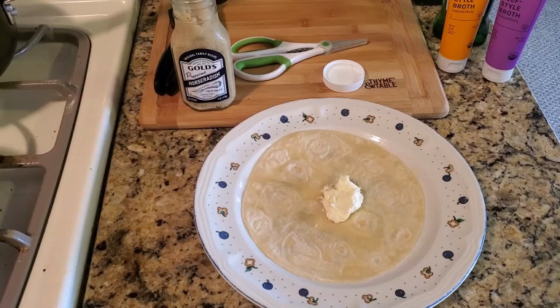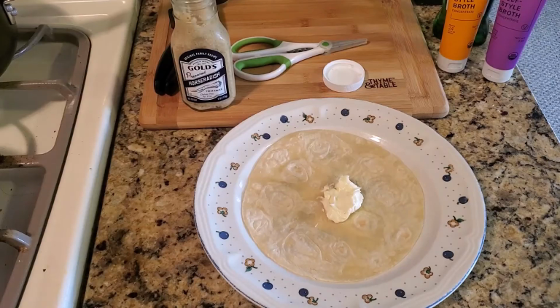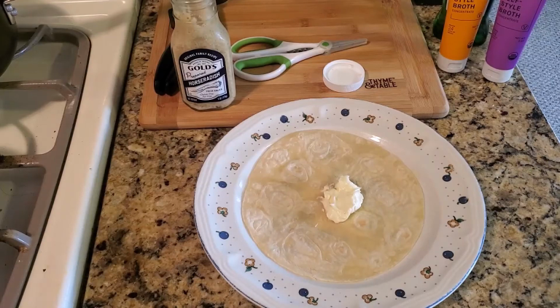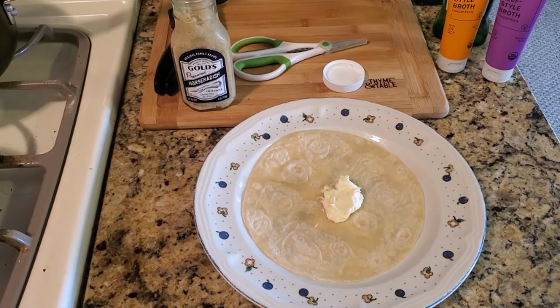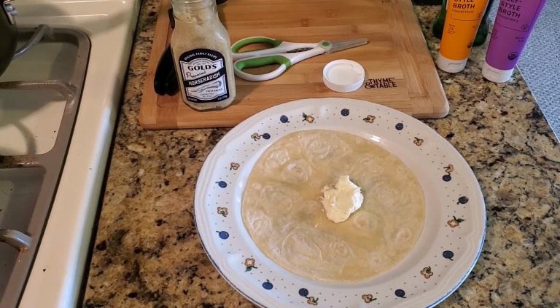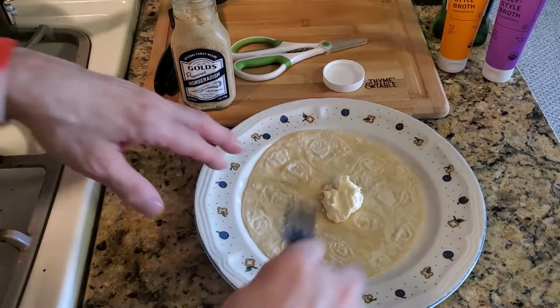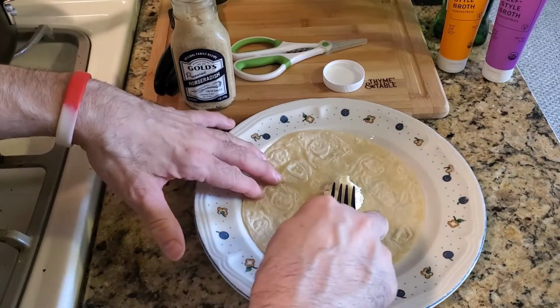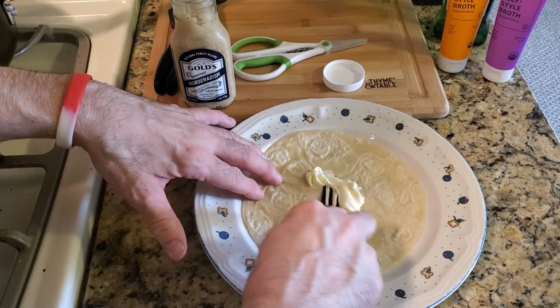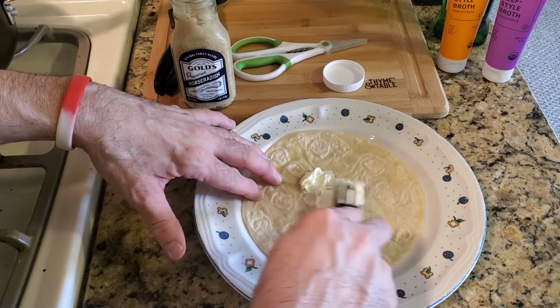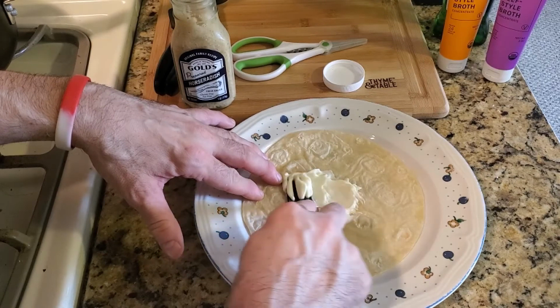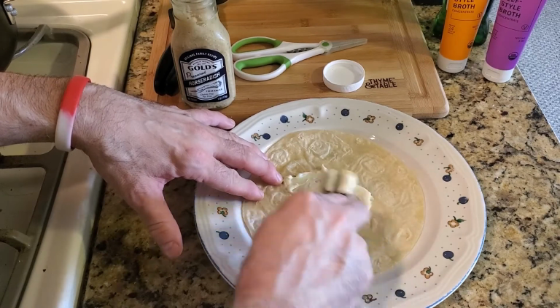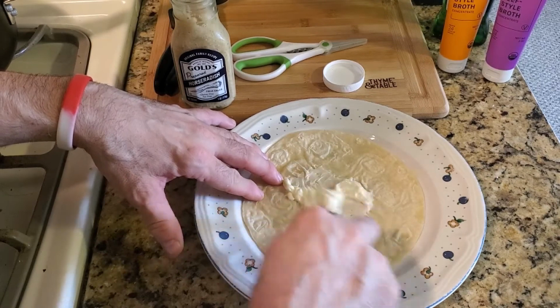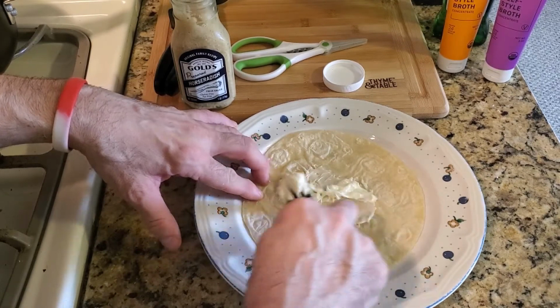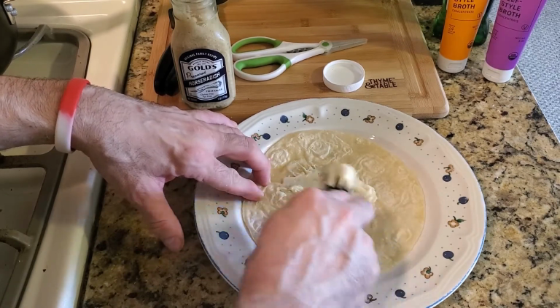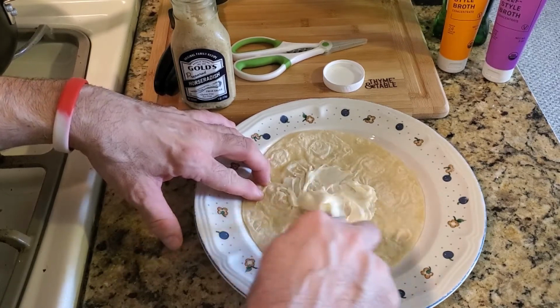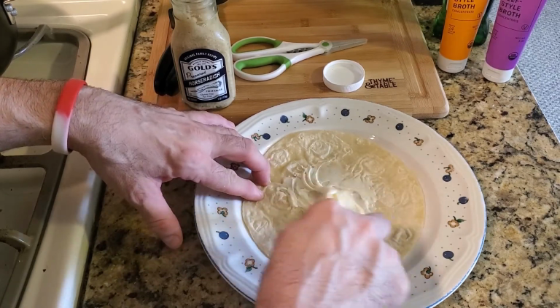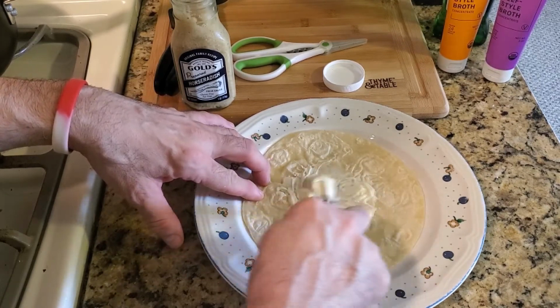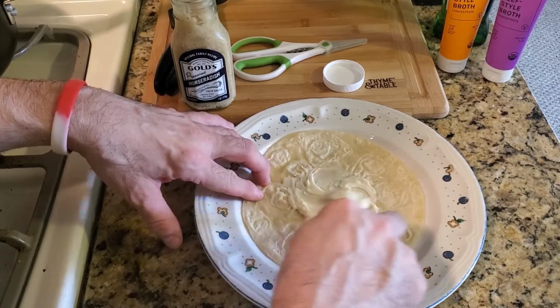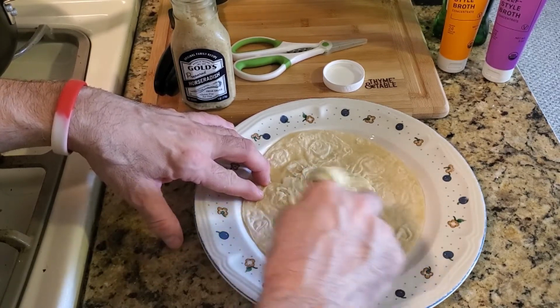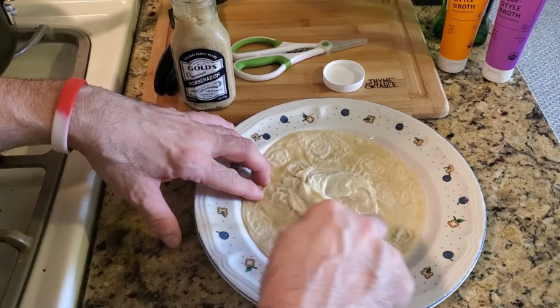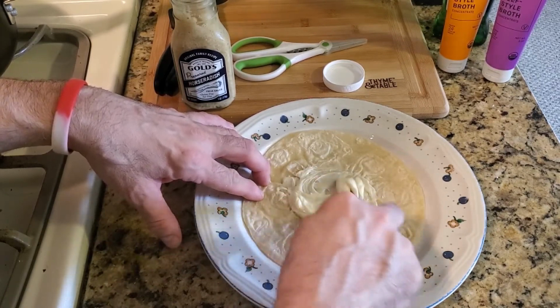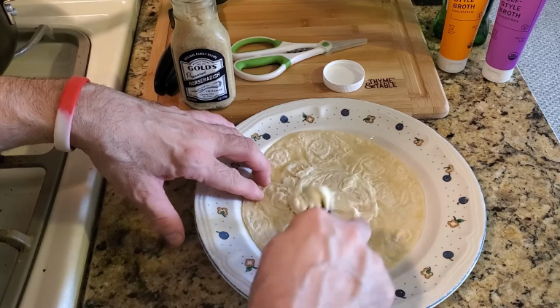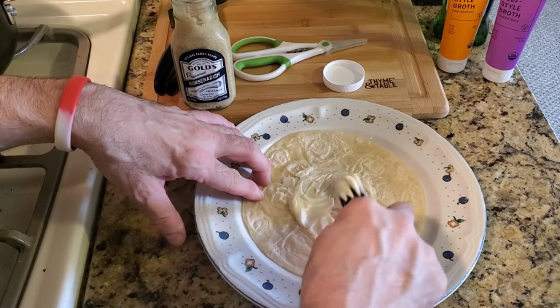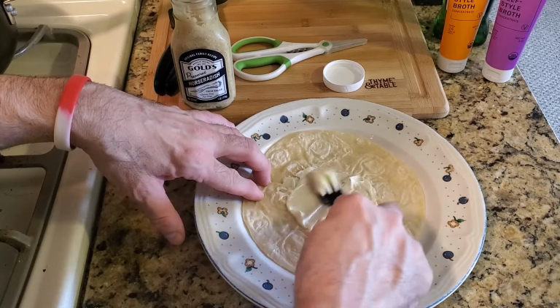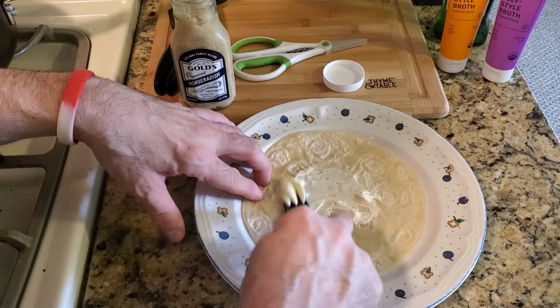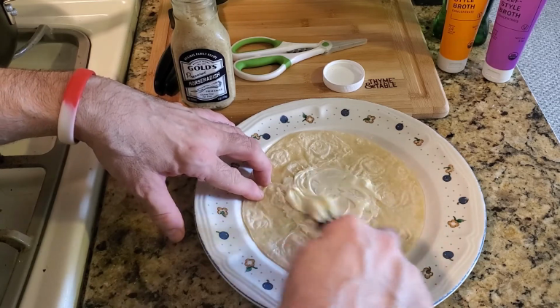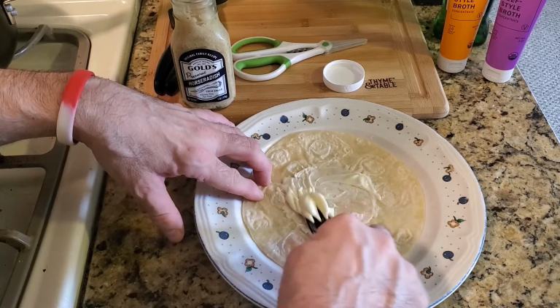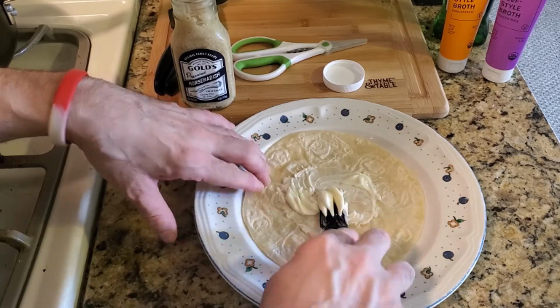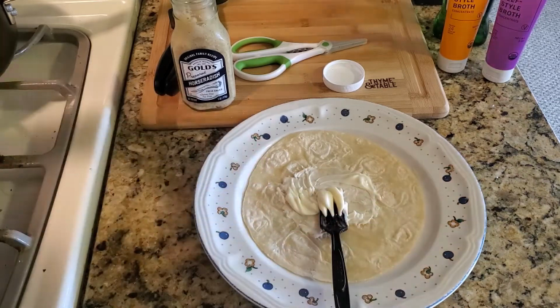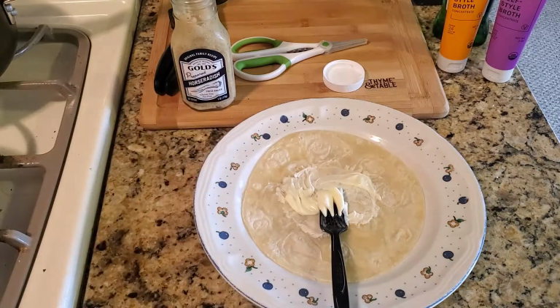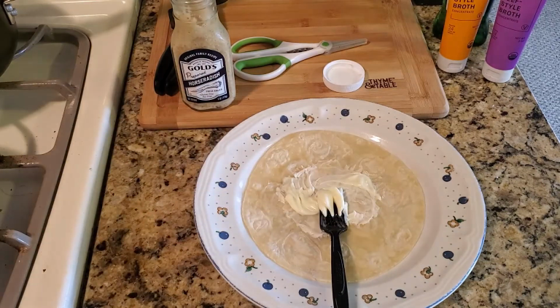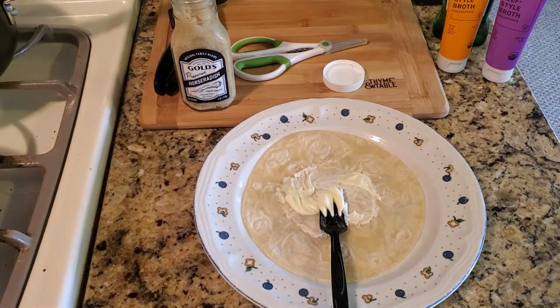Alright YouTube, for the 60 second taco, take some mayonnaise, spread that around as much as you want, and then we'll add some horseradish.